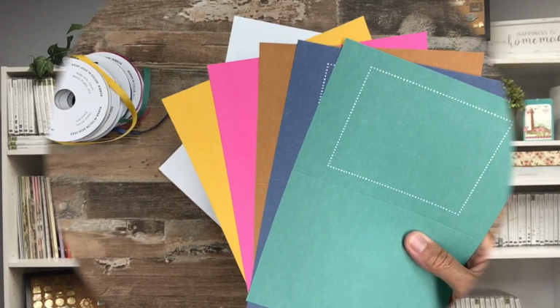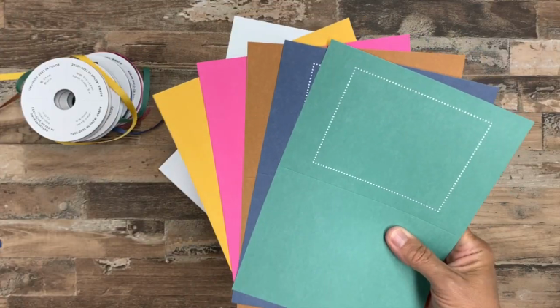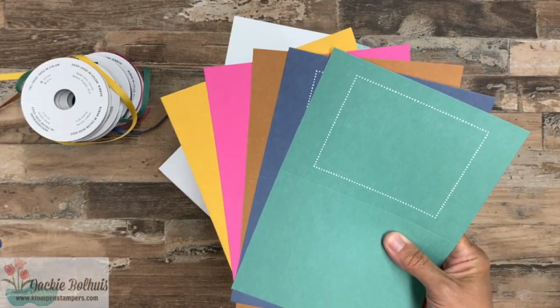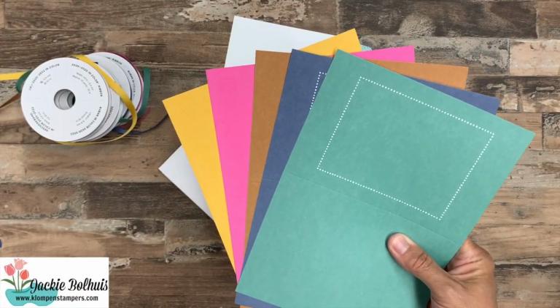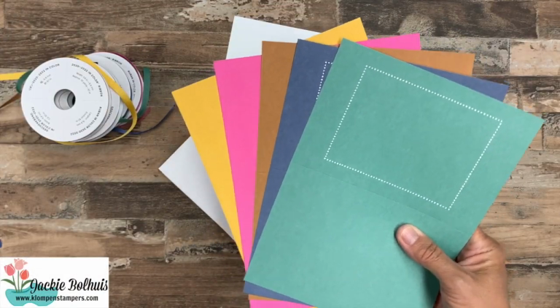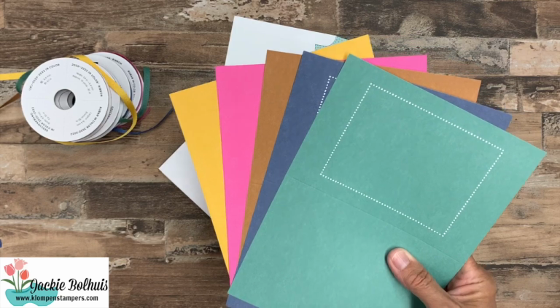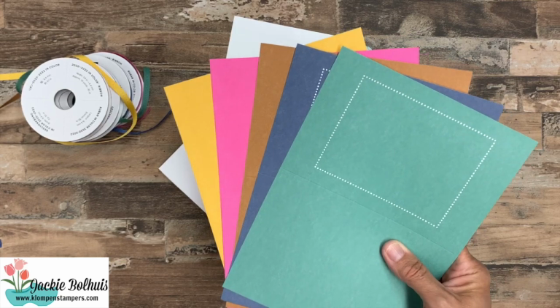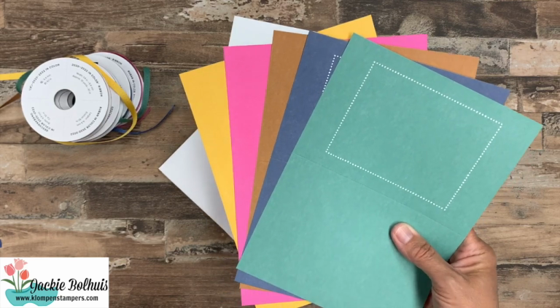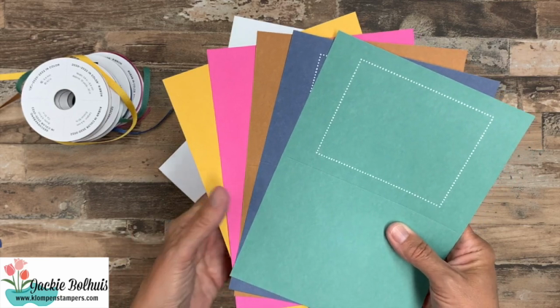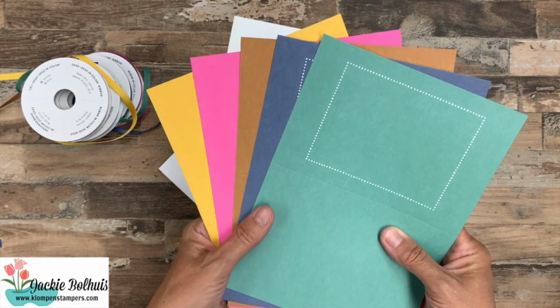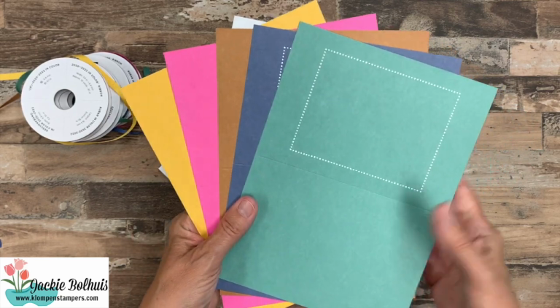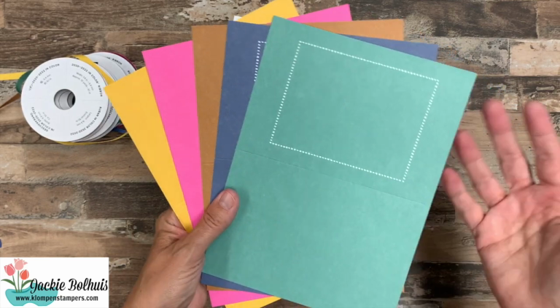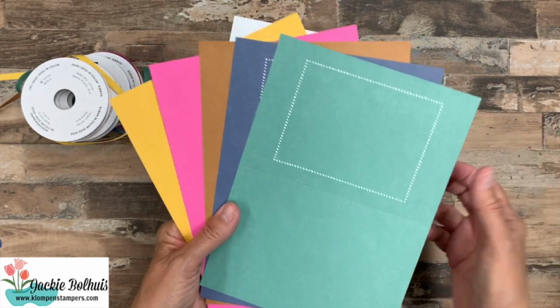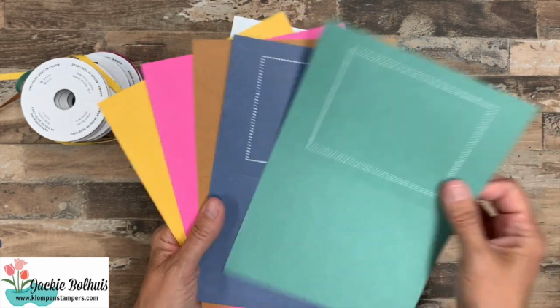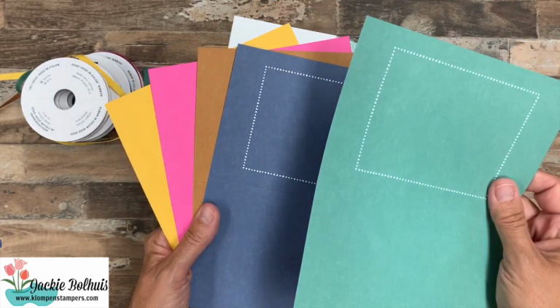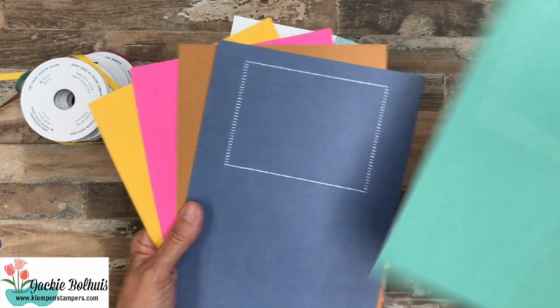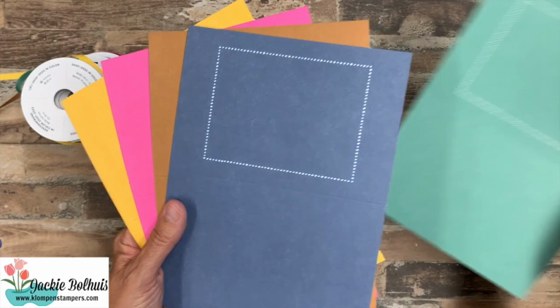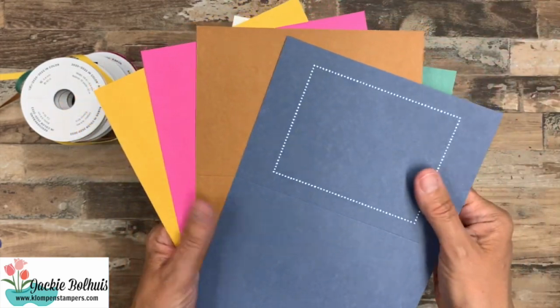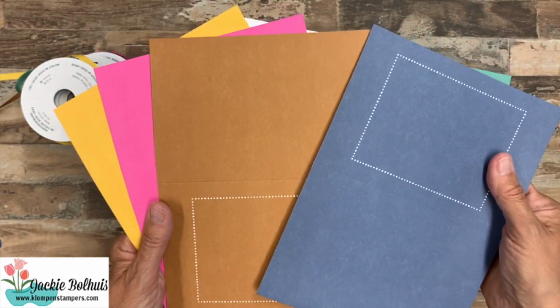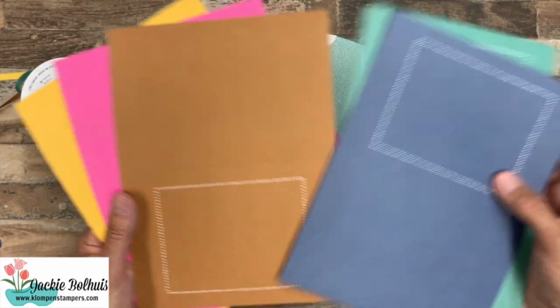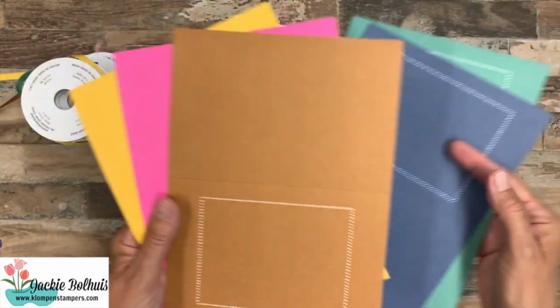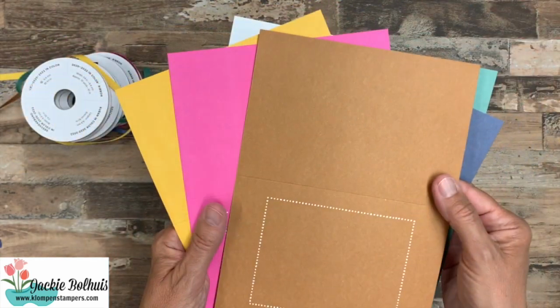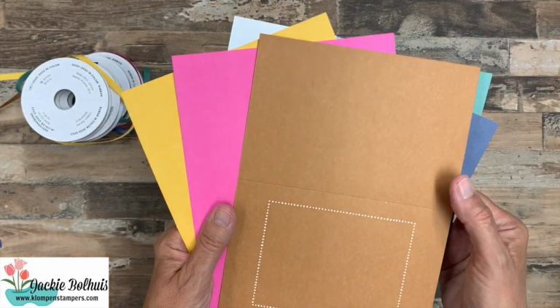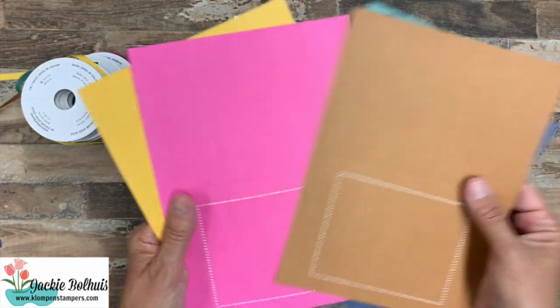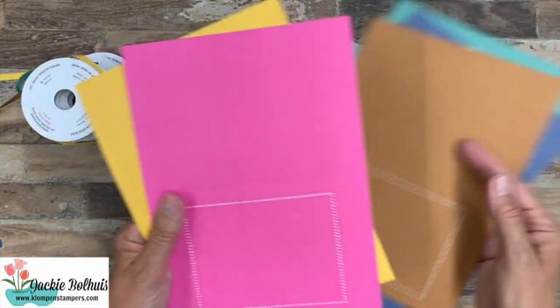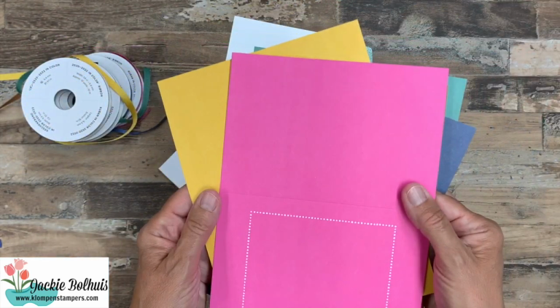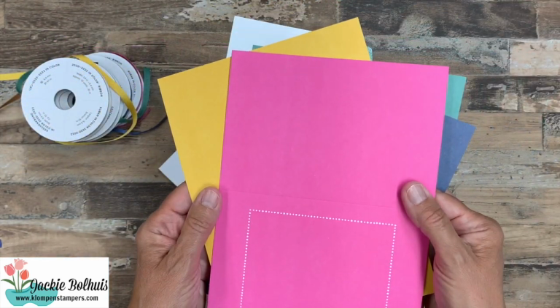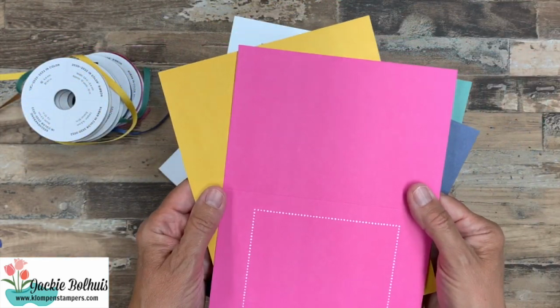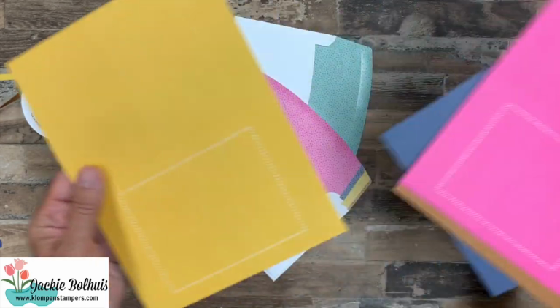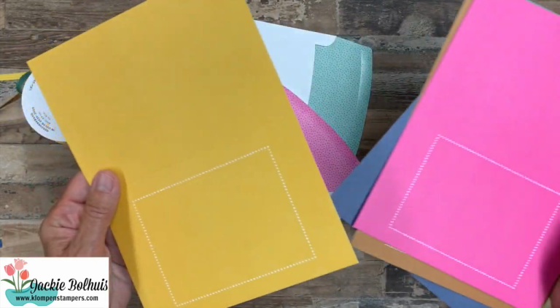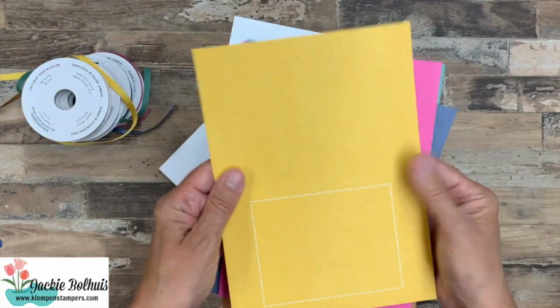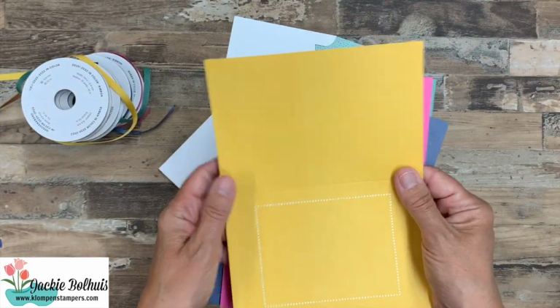So here they are — the five brand new colors. Just Jade, Misty Moonlight, Cinnamon Cider, Magenta Madness, and Bumblebee.